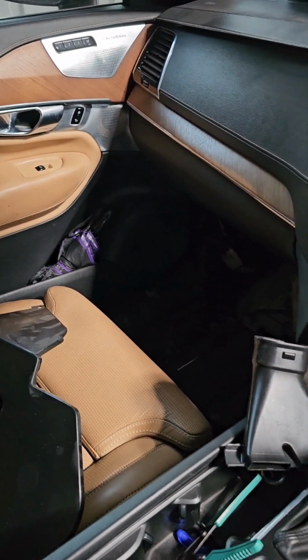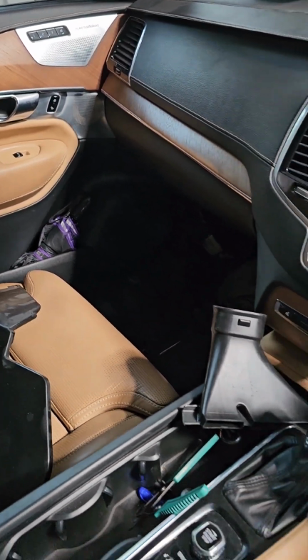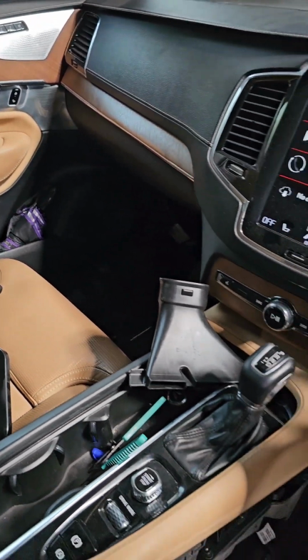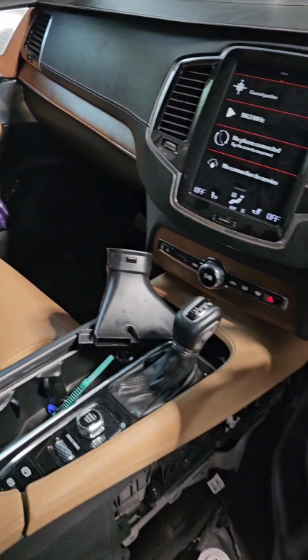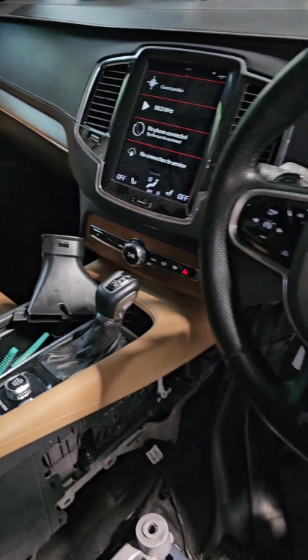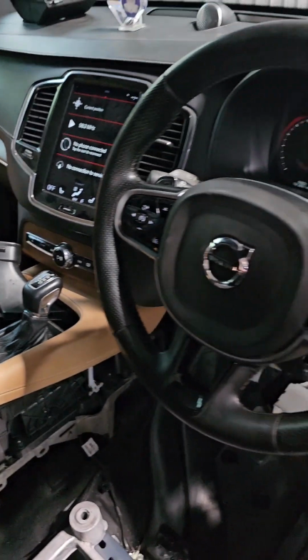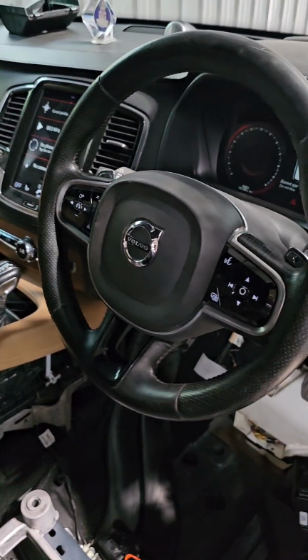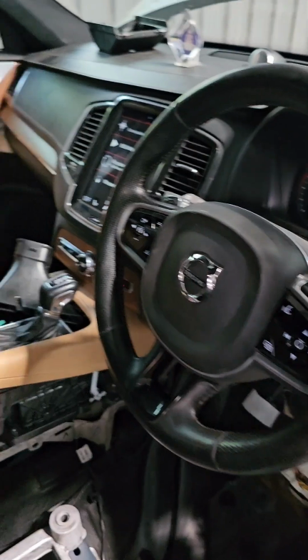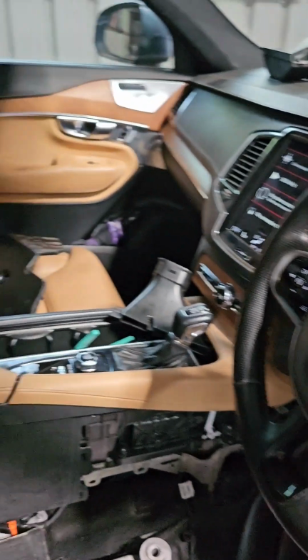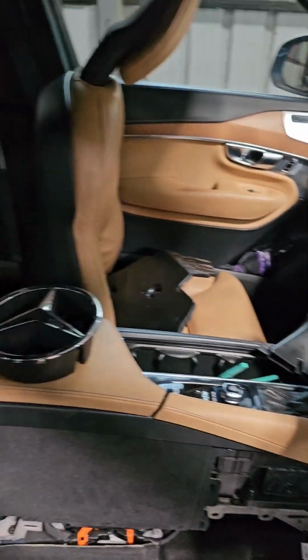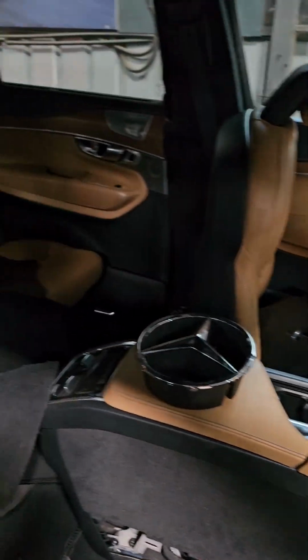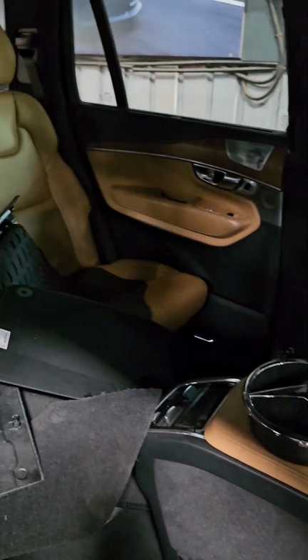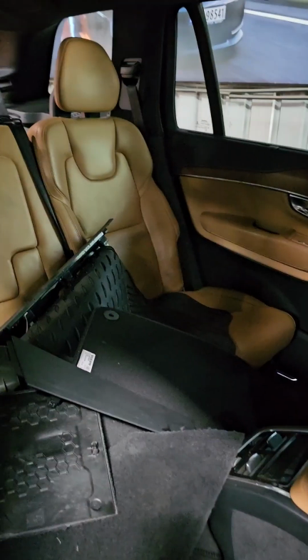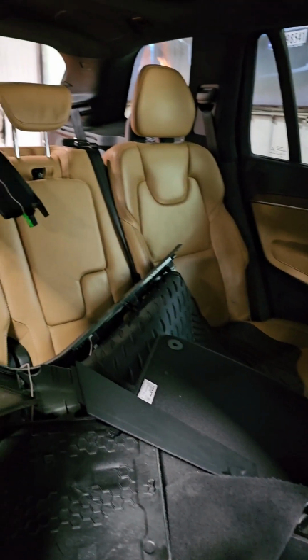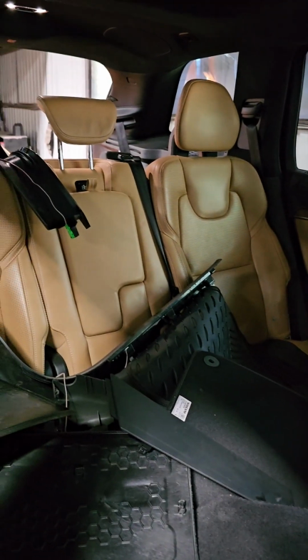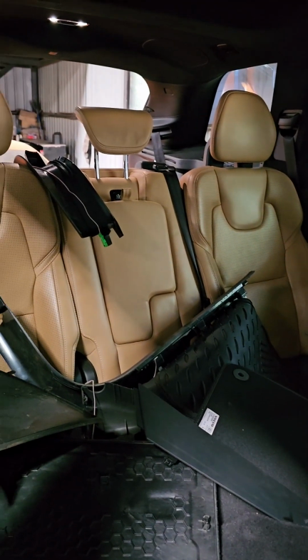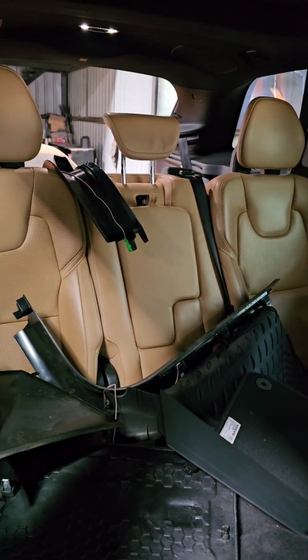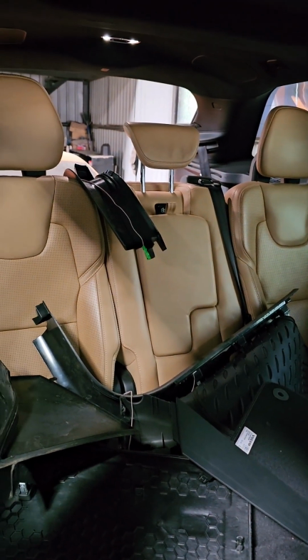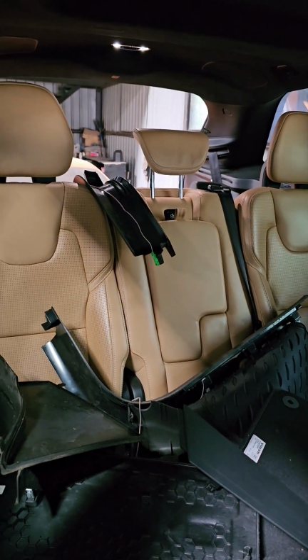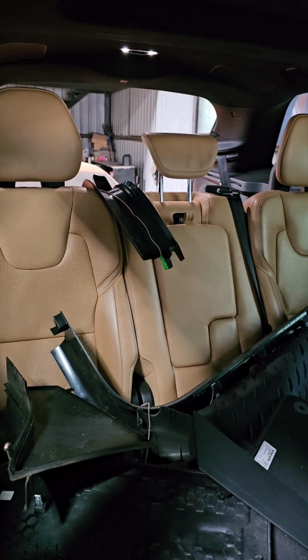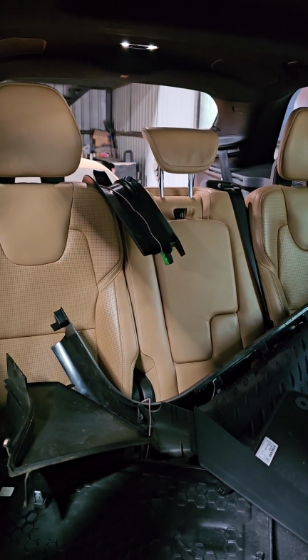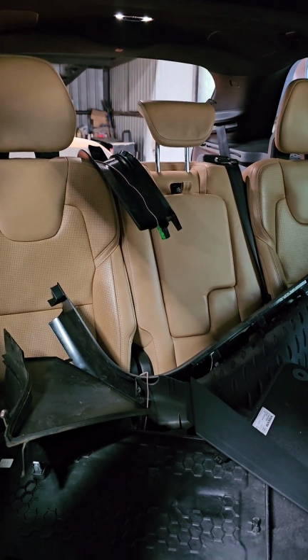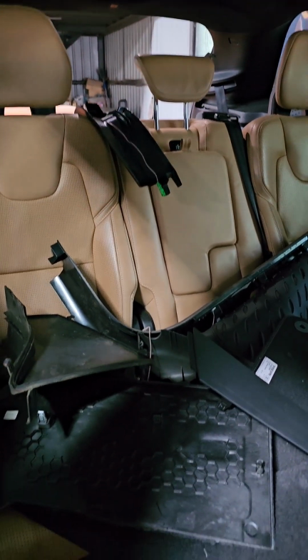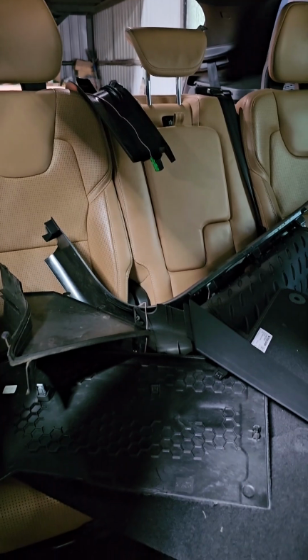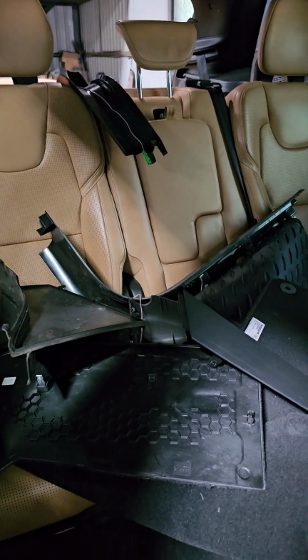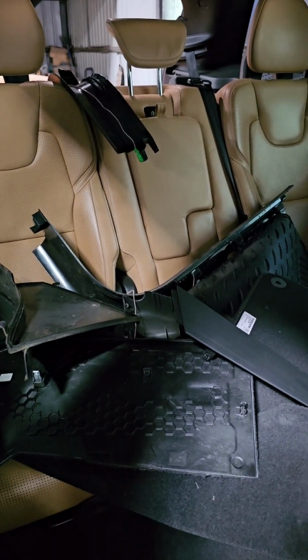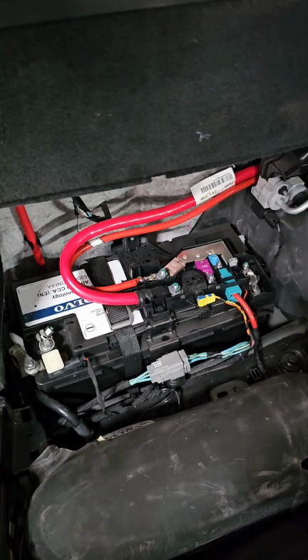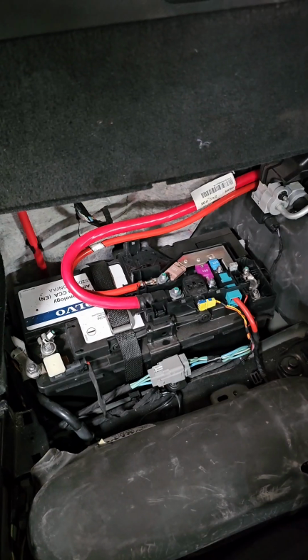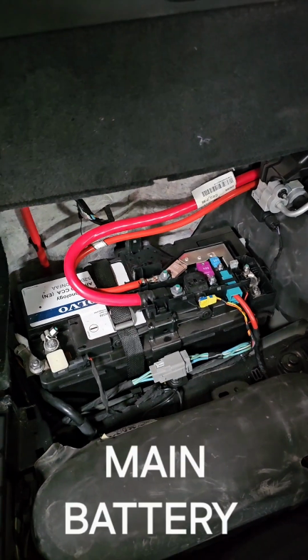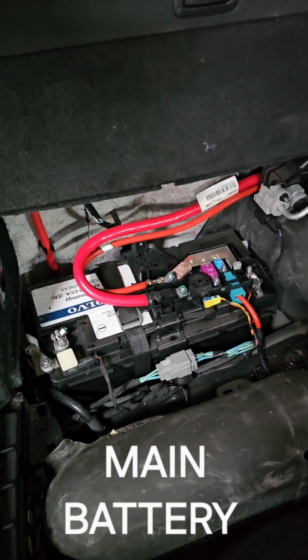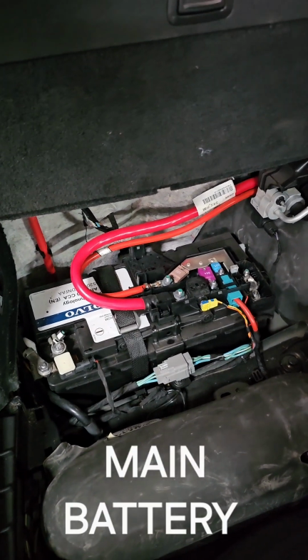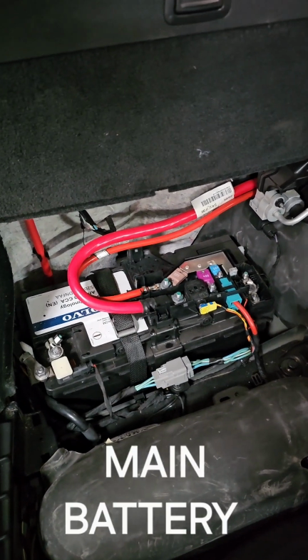So I thought I'll make a short video and explain to you where each and every control unit is located and how maybe it could help you. Starting off from the back,